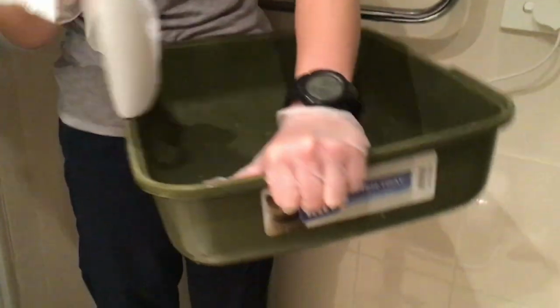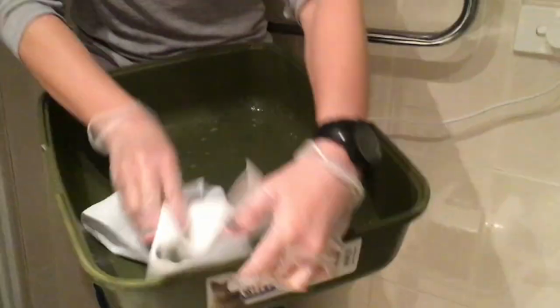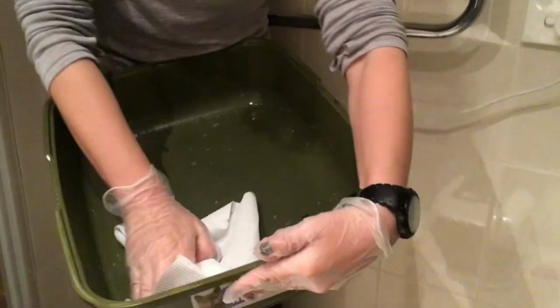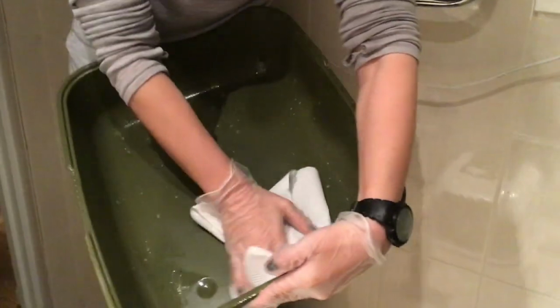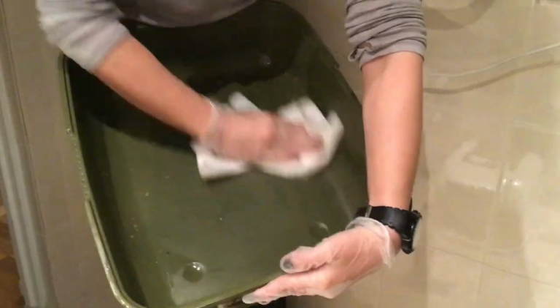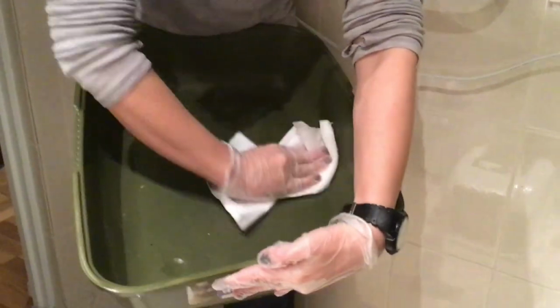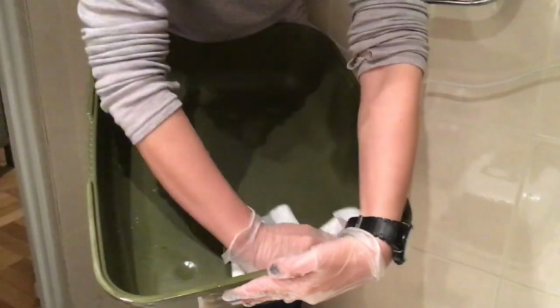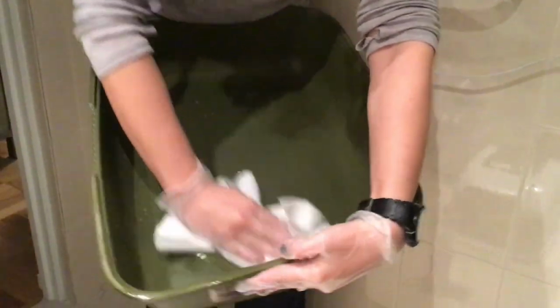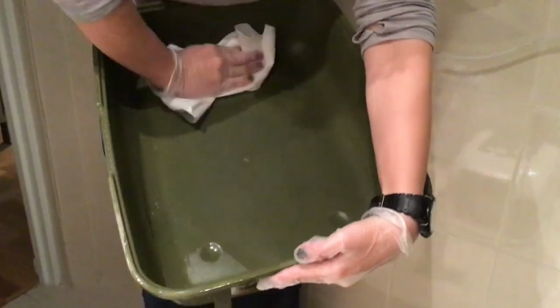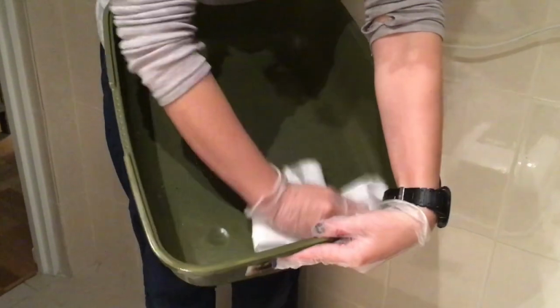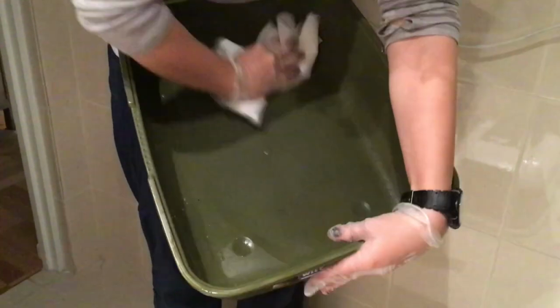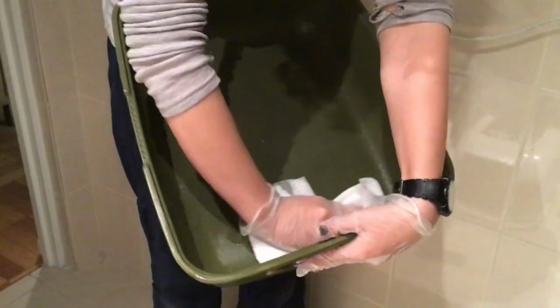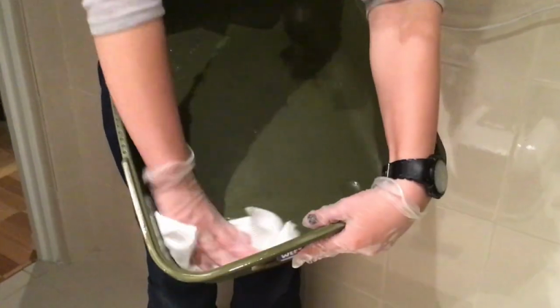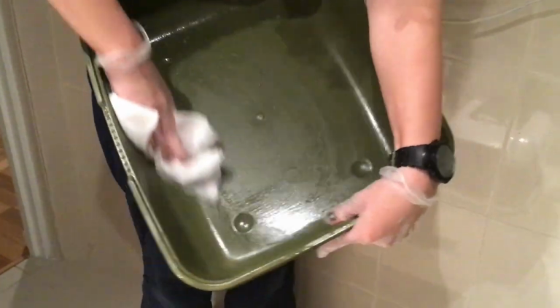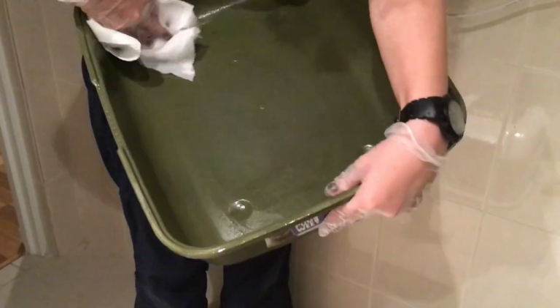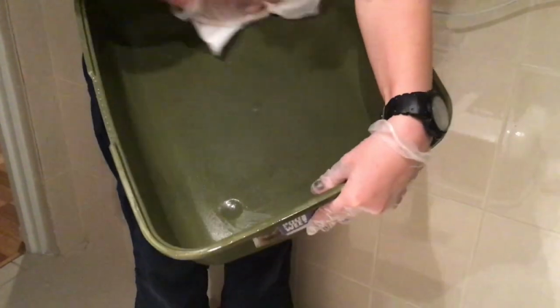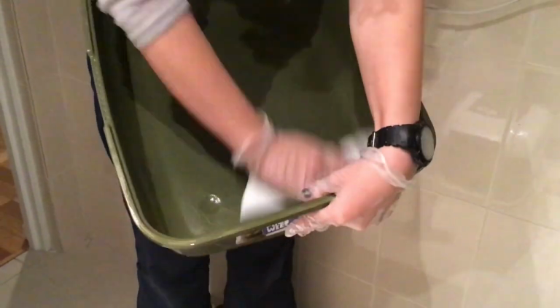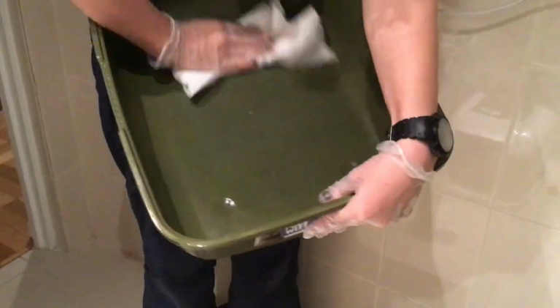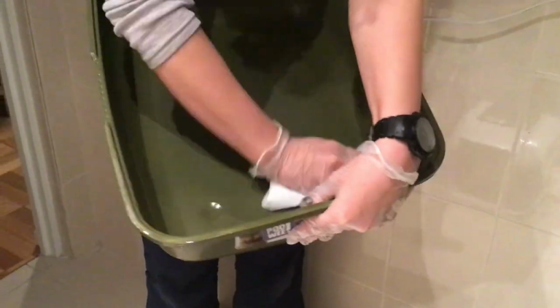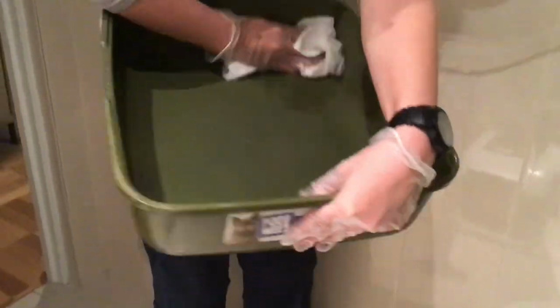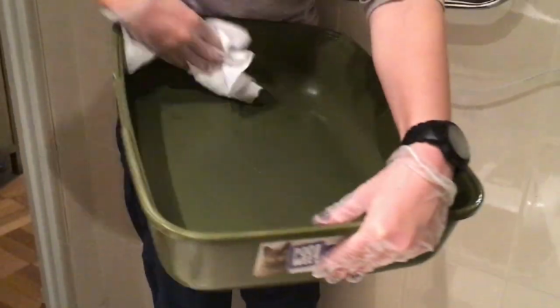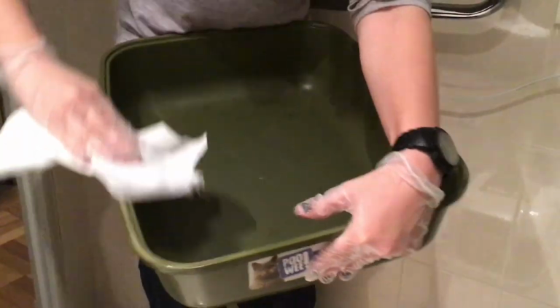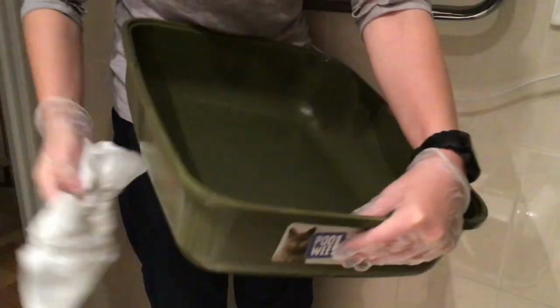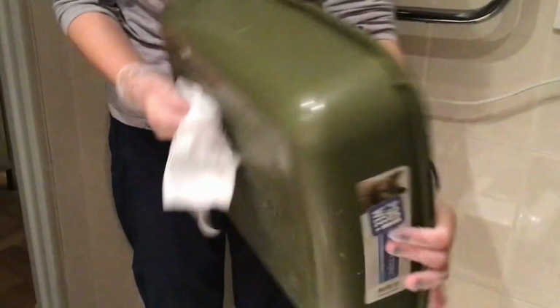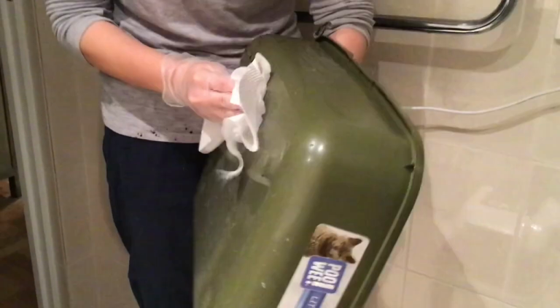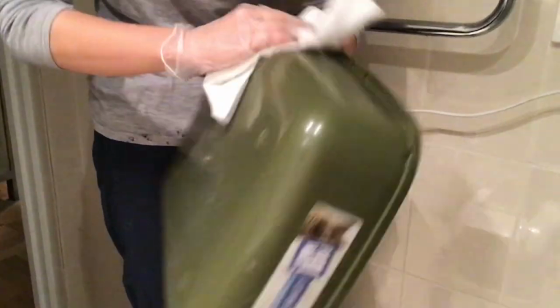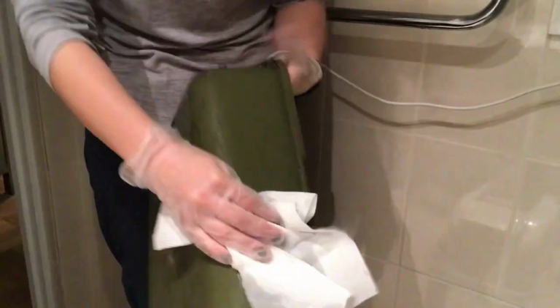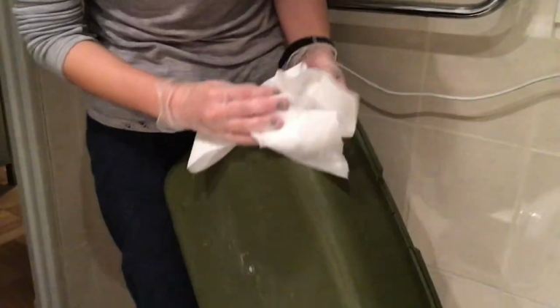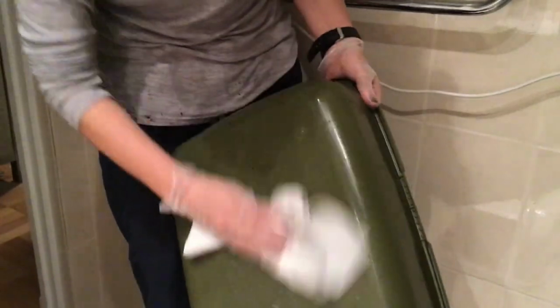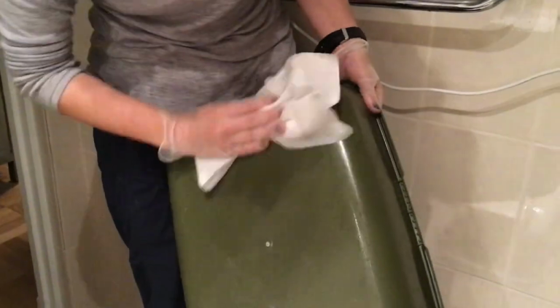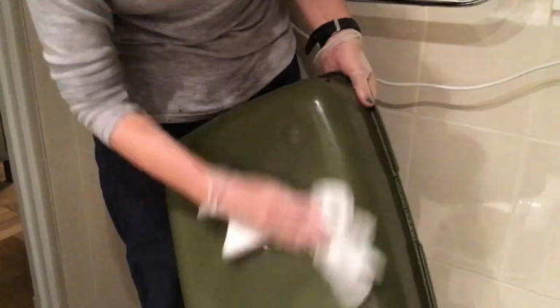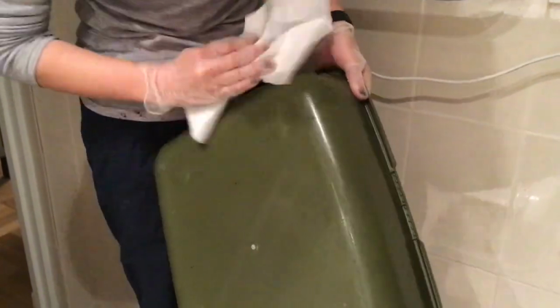Now I'm using a disposable towel and we're going to wipe all of that disinfectant out. Give it a good clean on the back especially too.